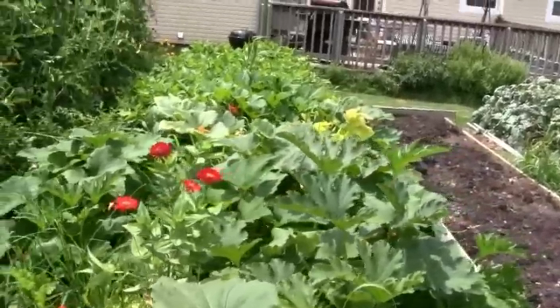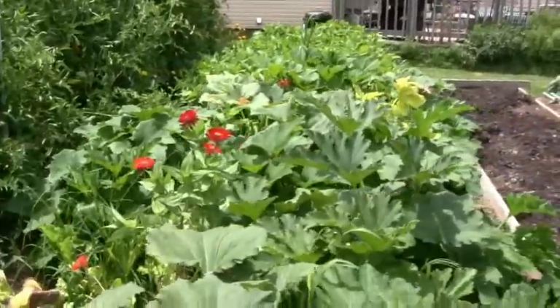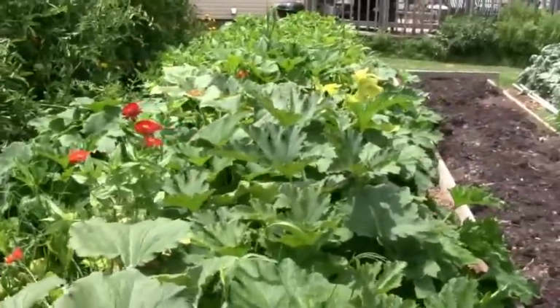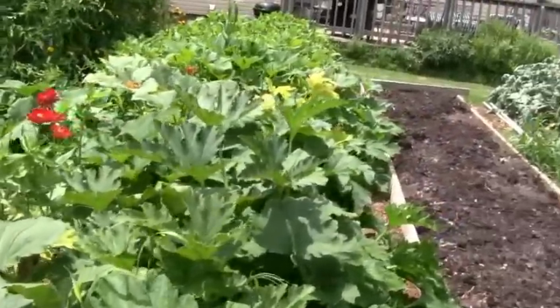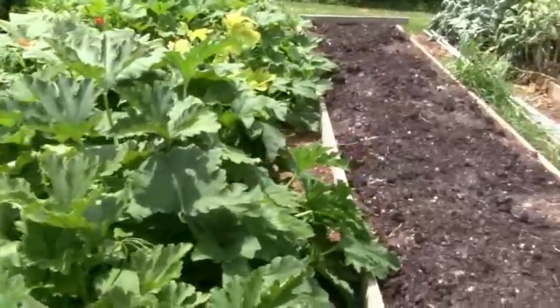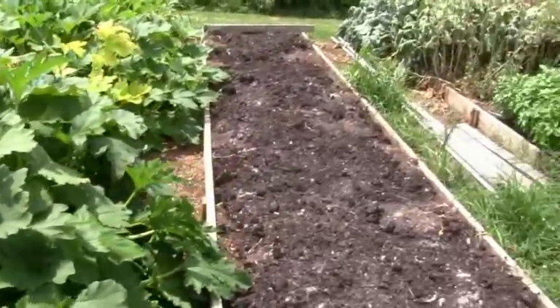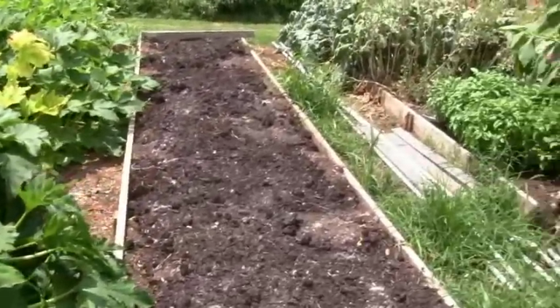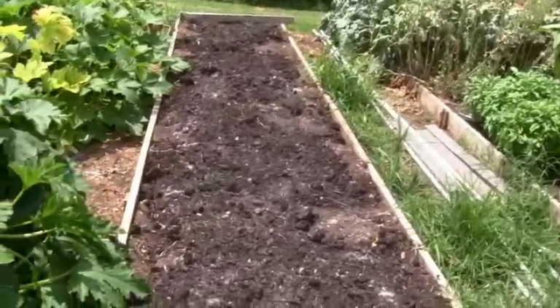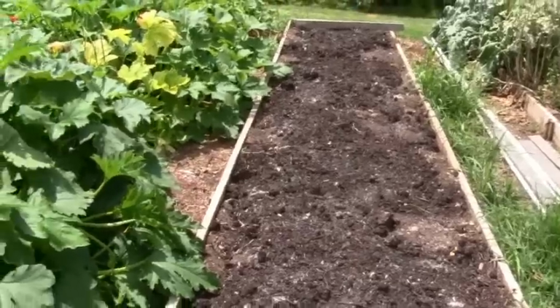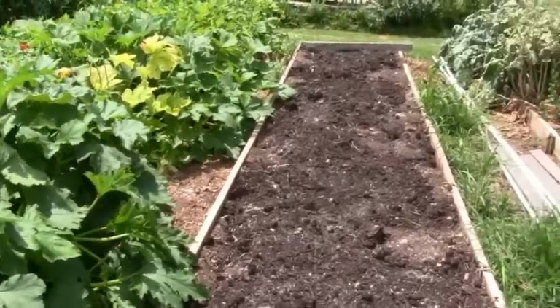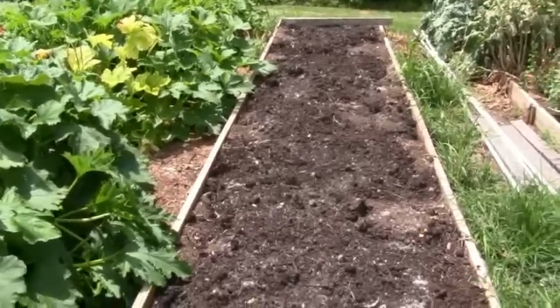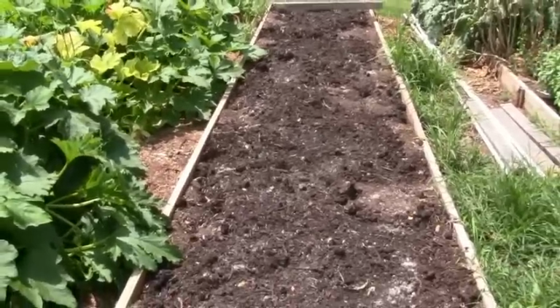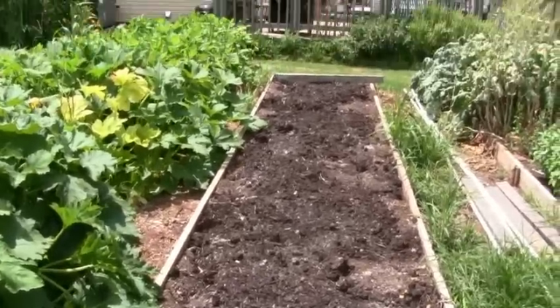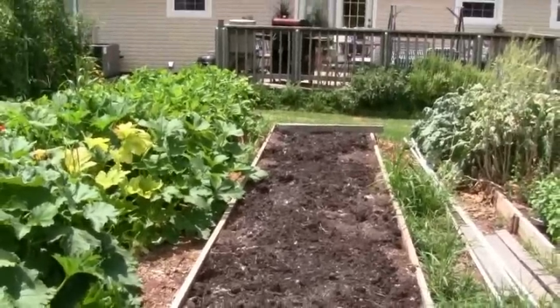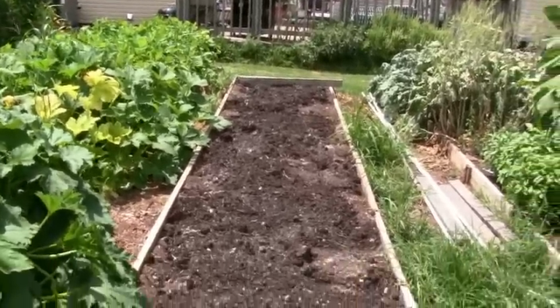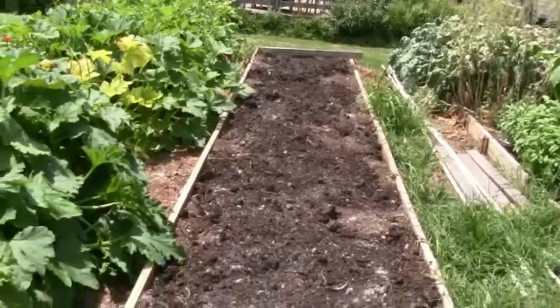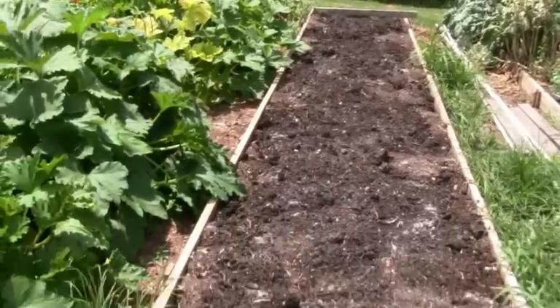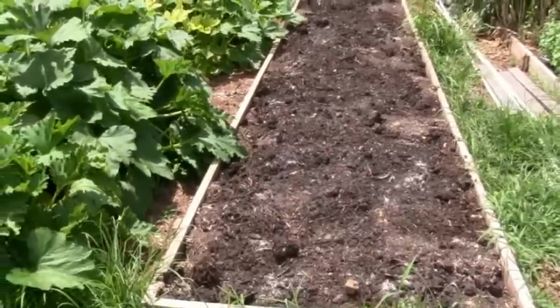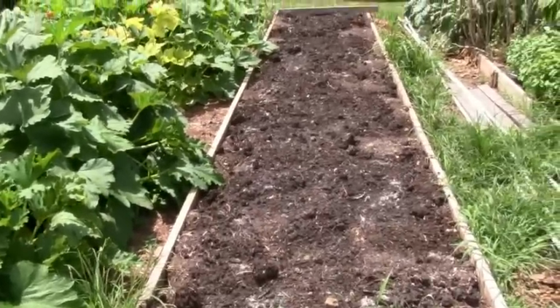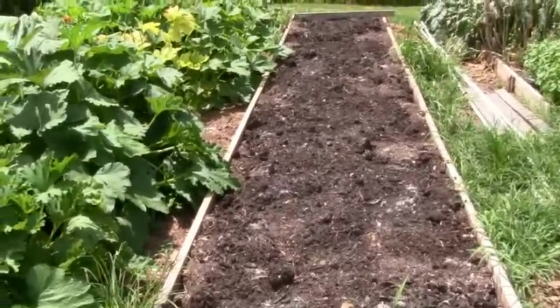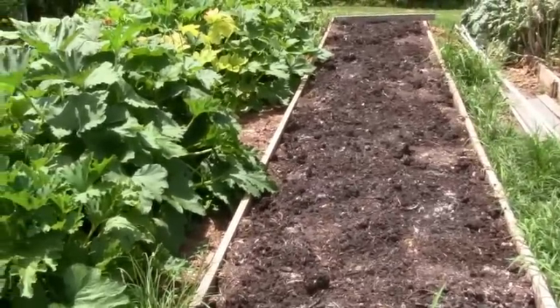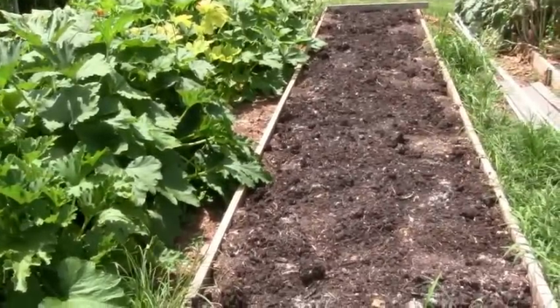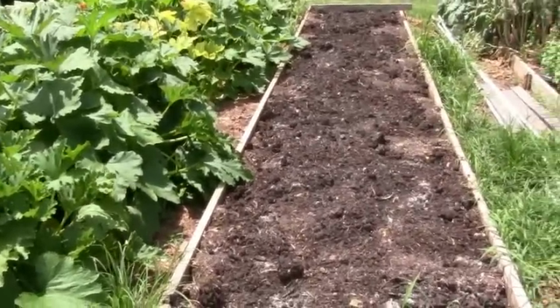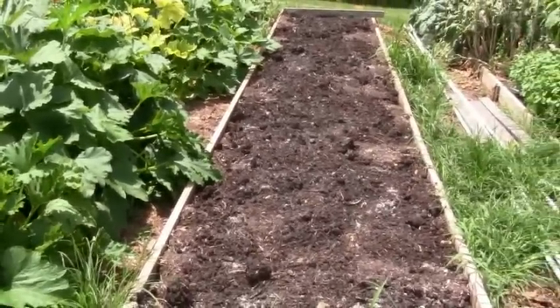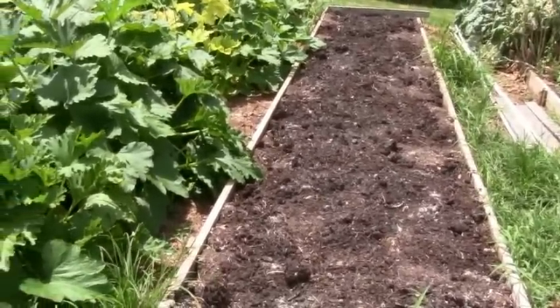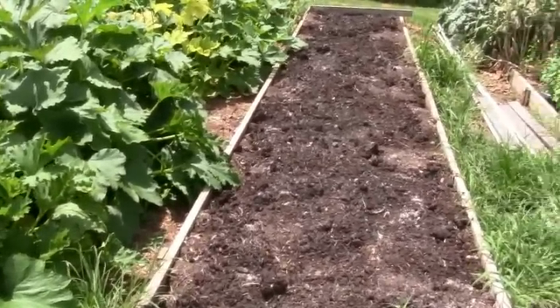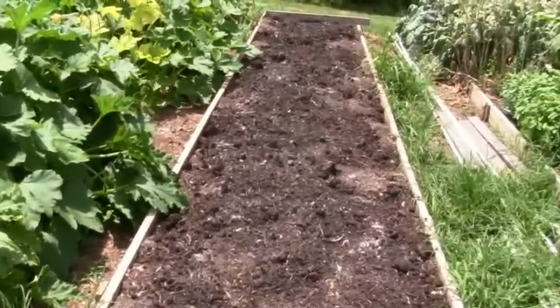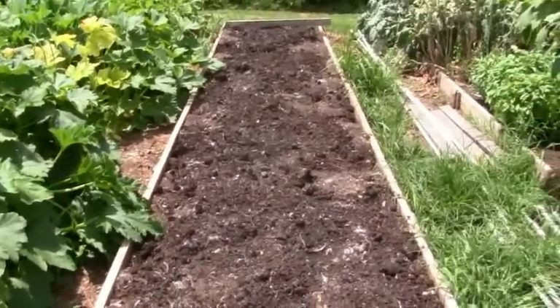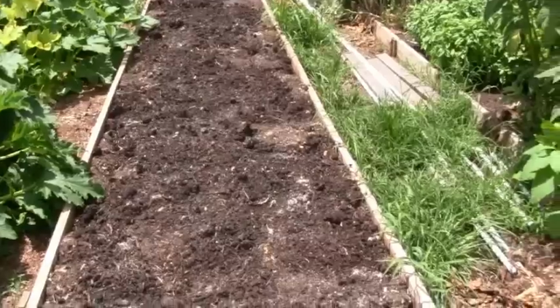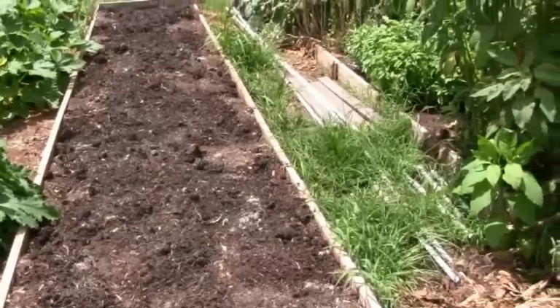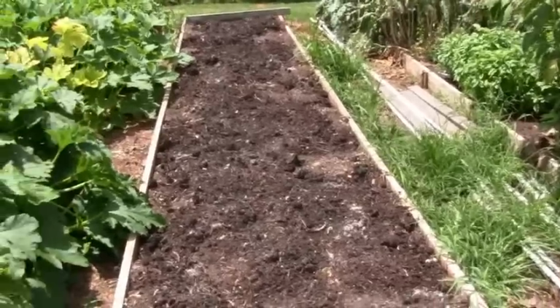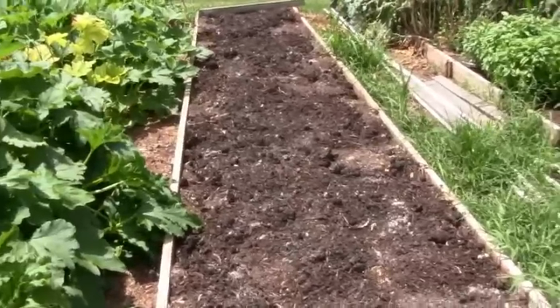Squash and green beans growing. That was where the broccoli and everything was. I was going to plant some corn but I've just been so busy I haven't gotten around to it yet. I don't think it's too late still.